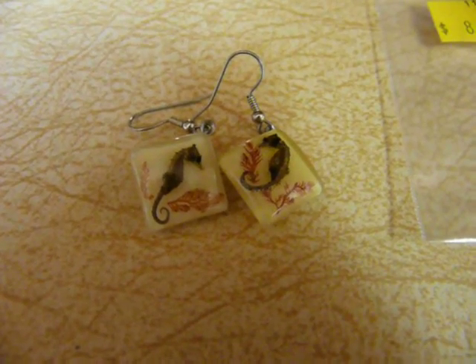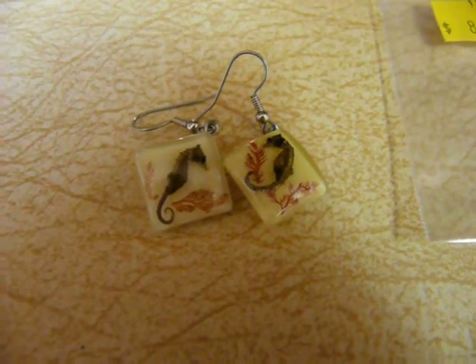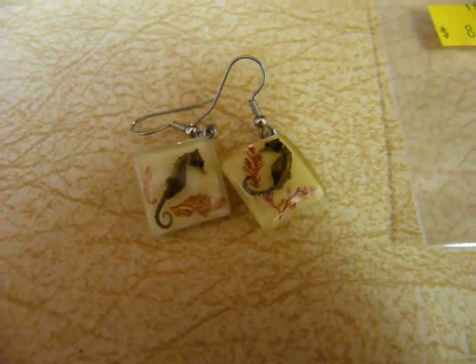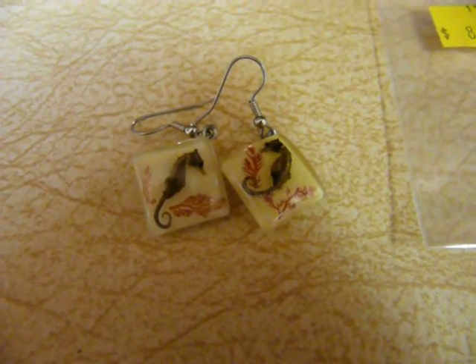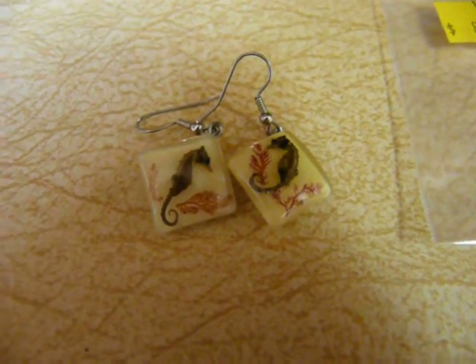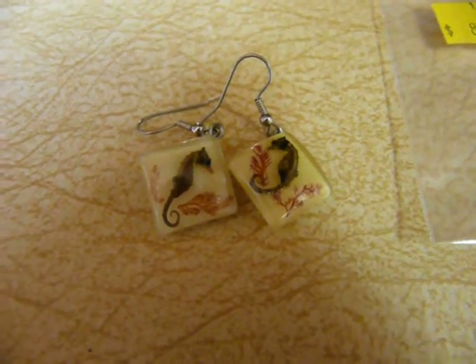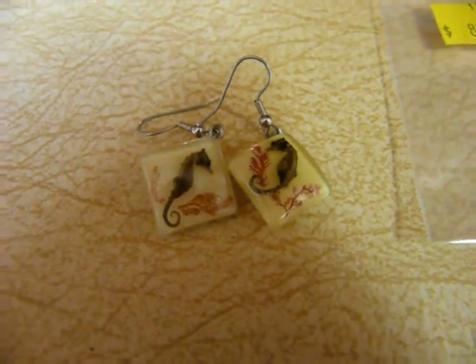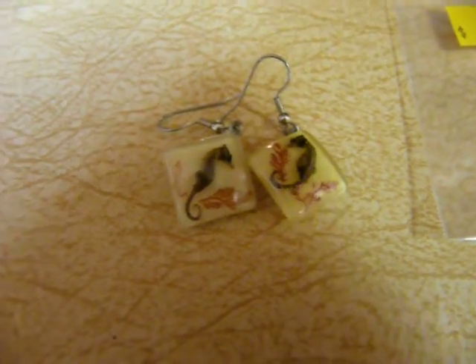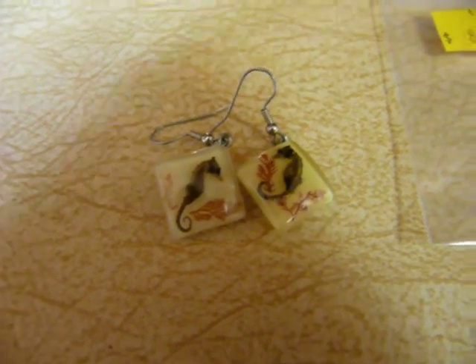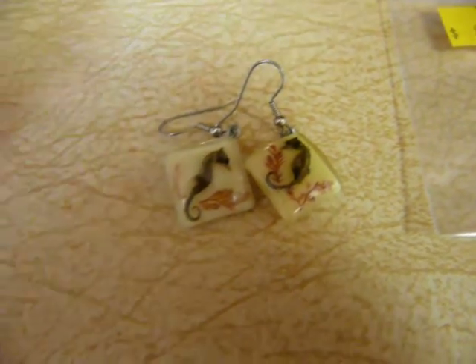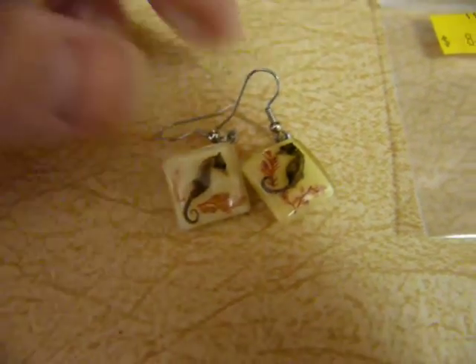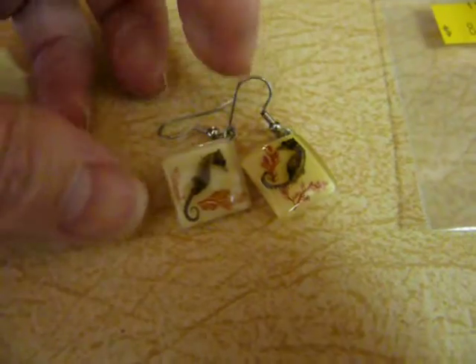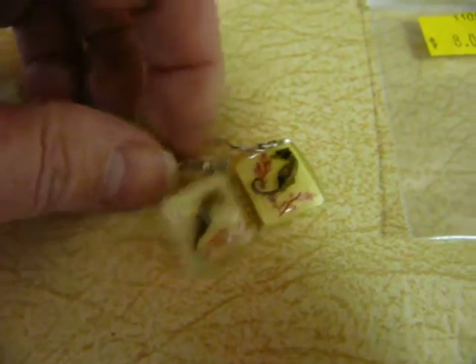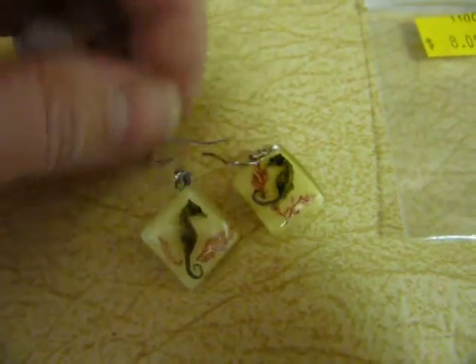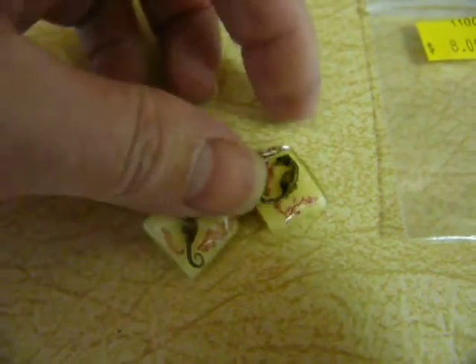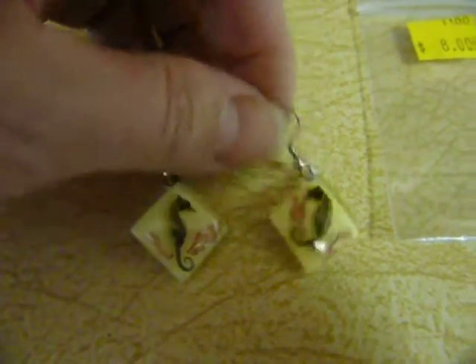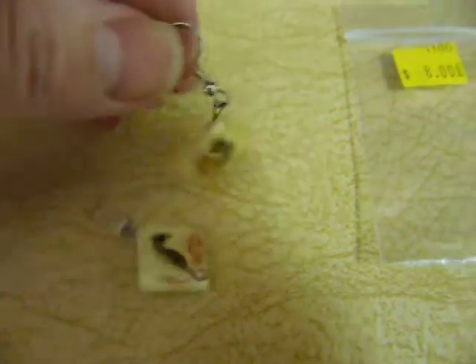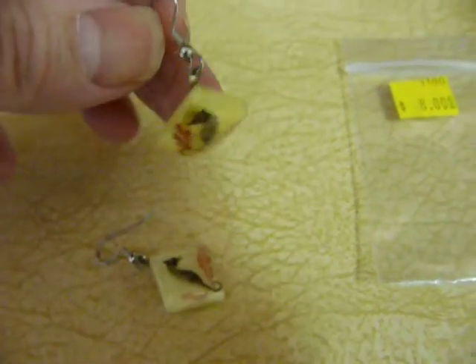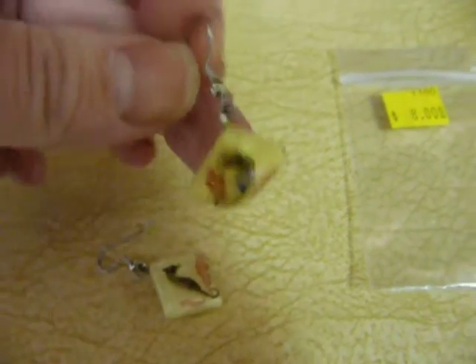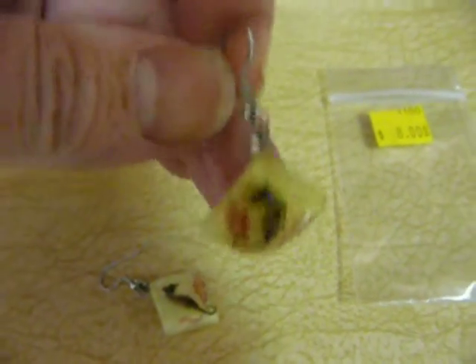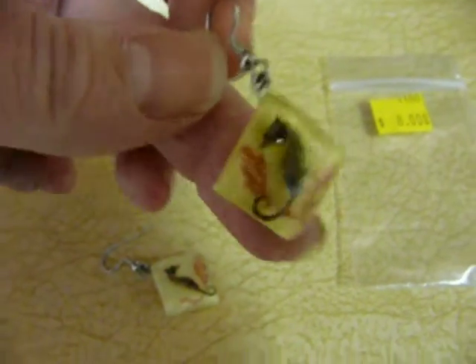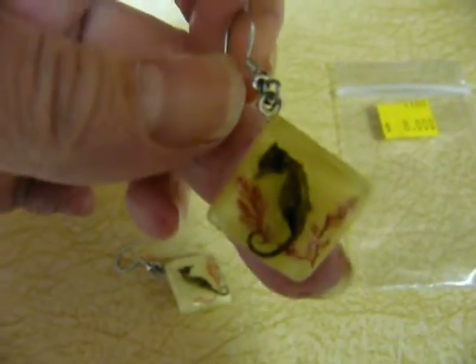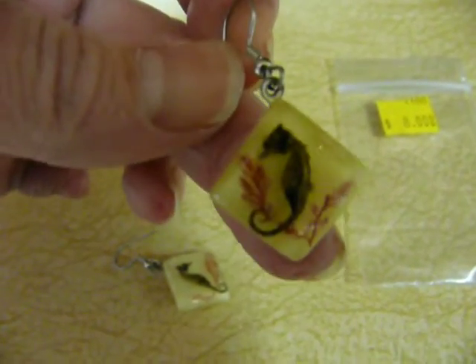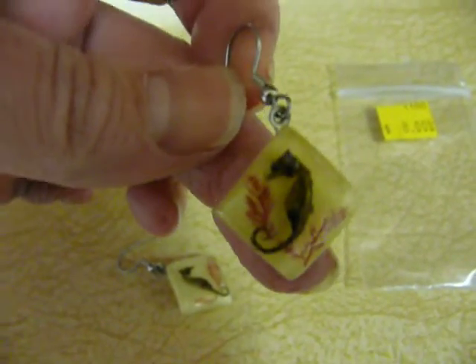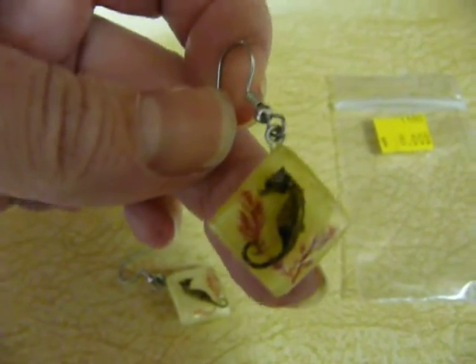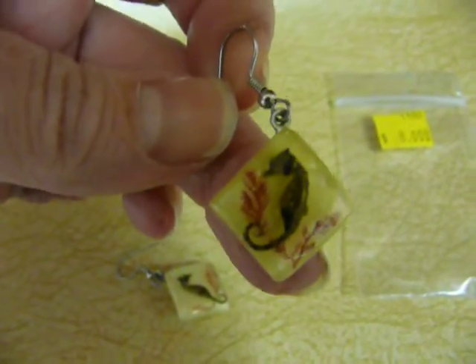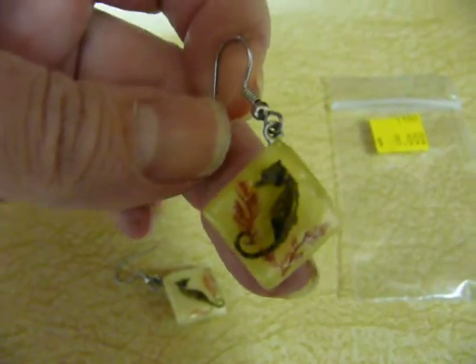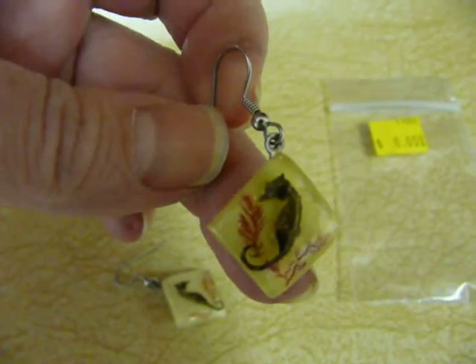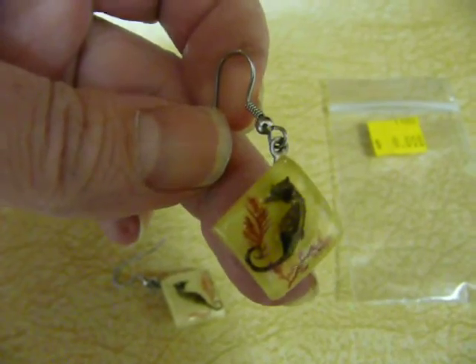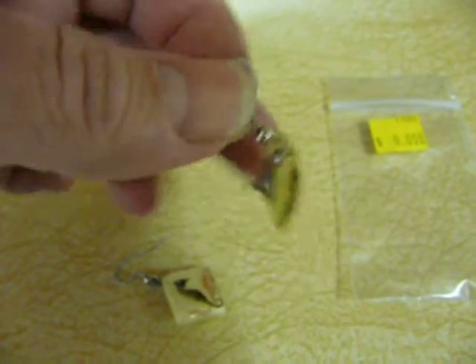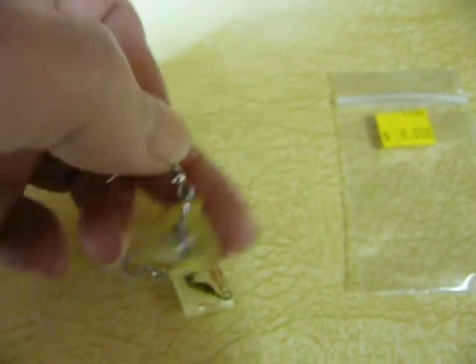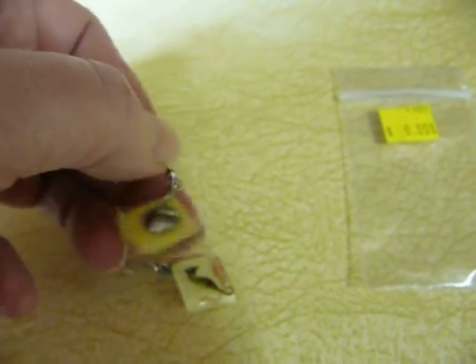I just wanted to quickly show you how to make clip-on earrings into hanging pierce earrings. I found these cute little seahorses and thought they were adorable, but they were clip-on.